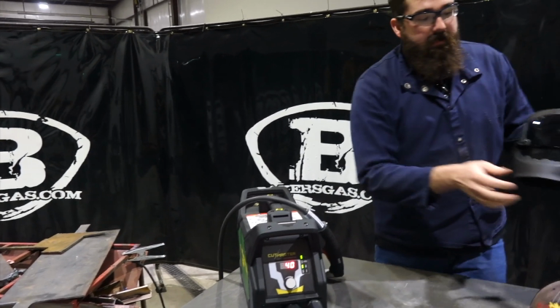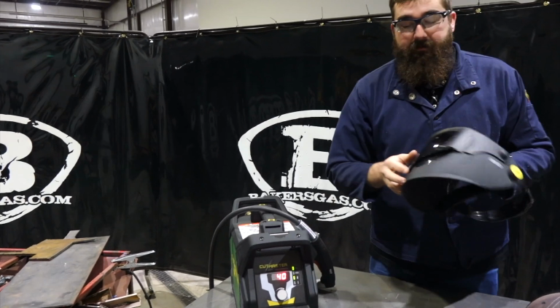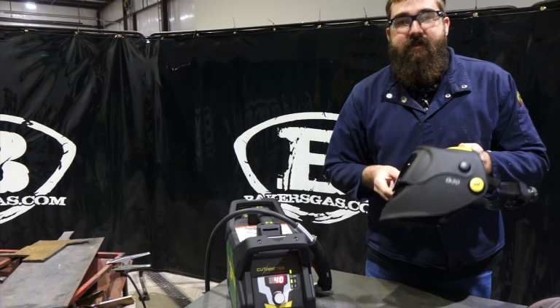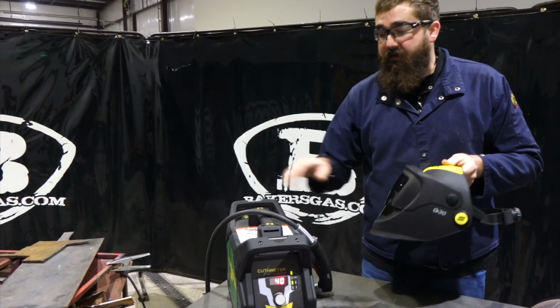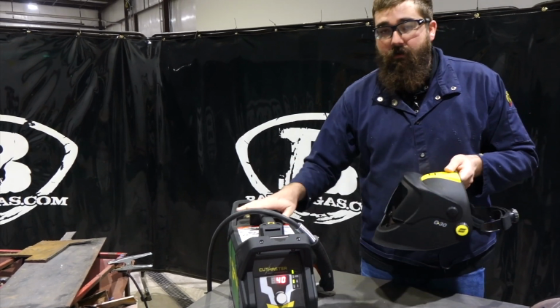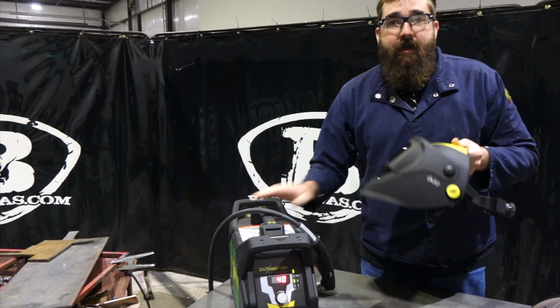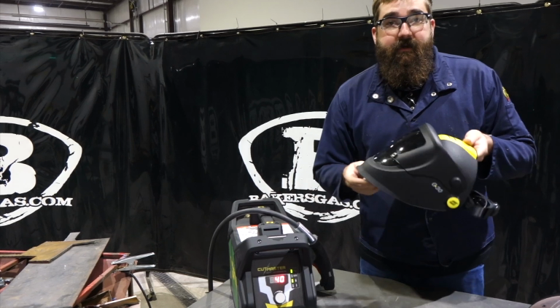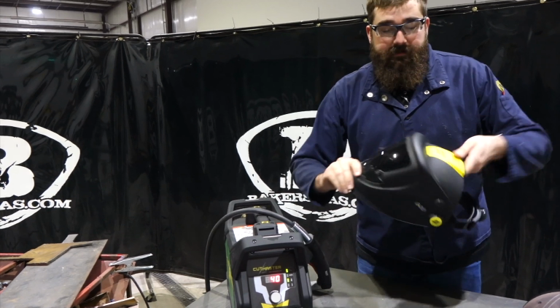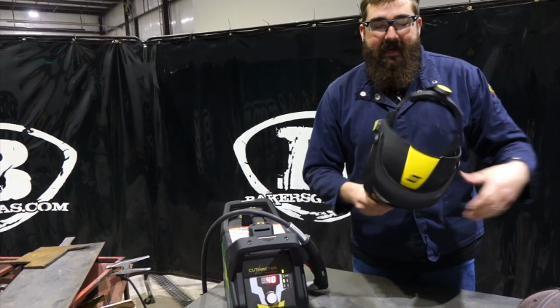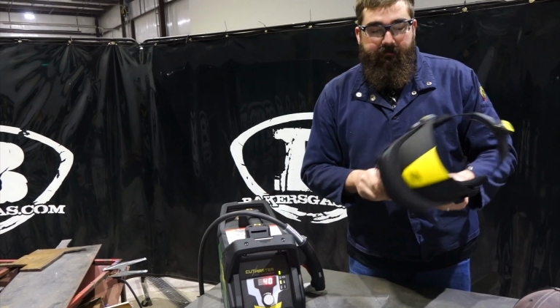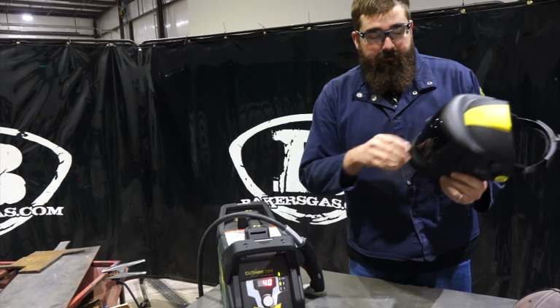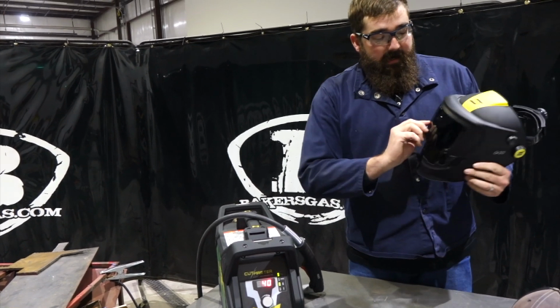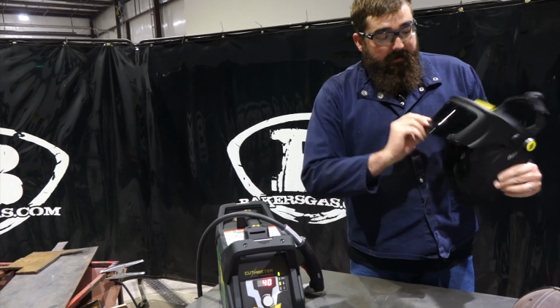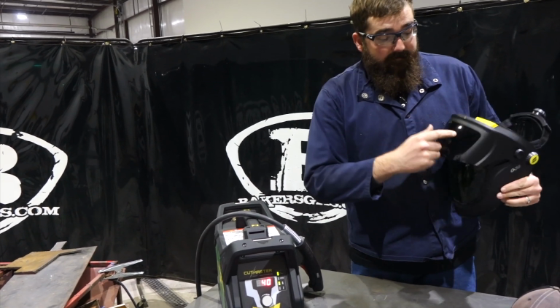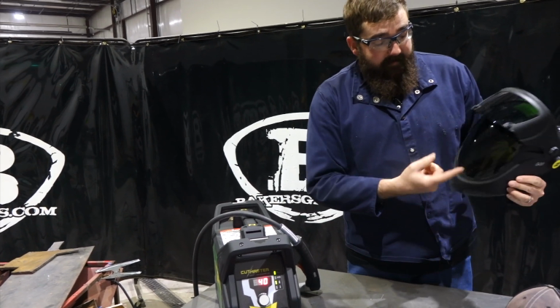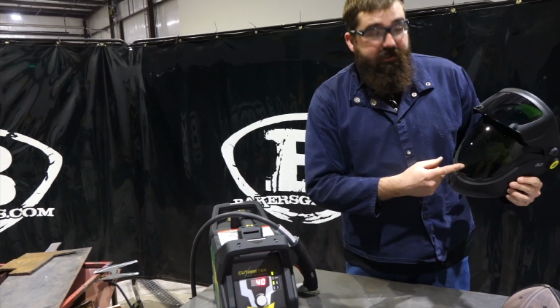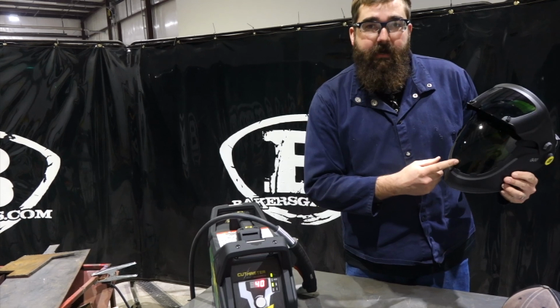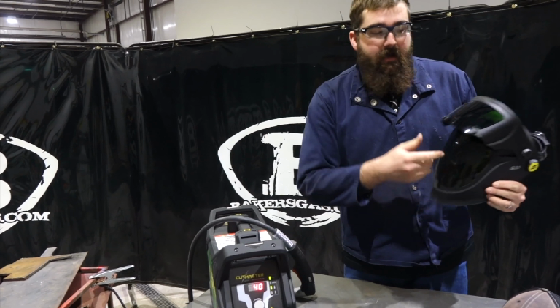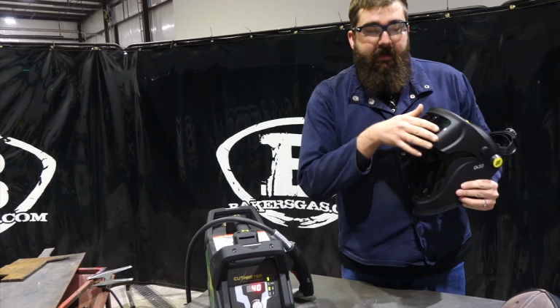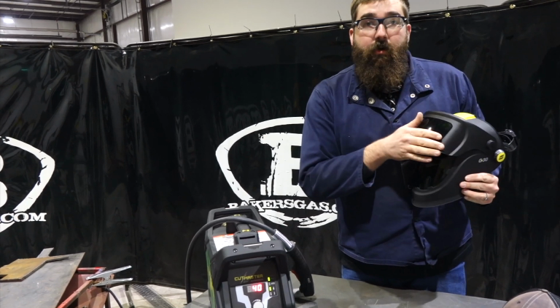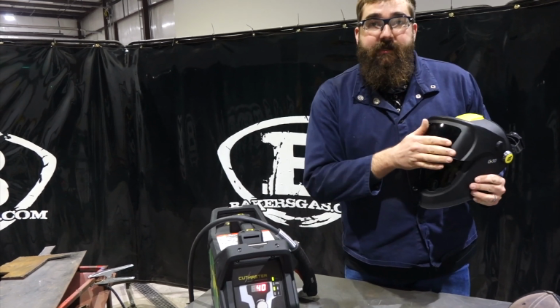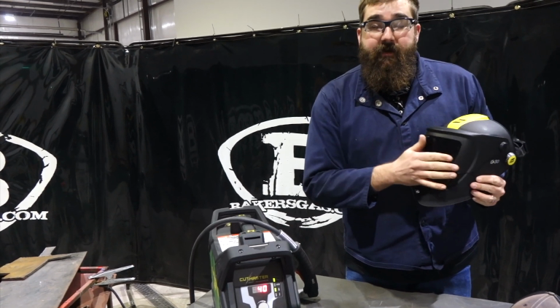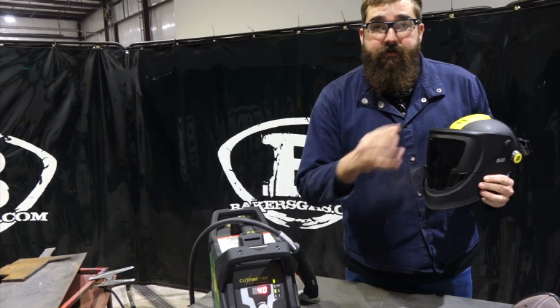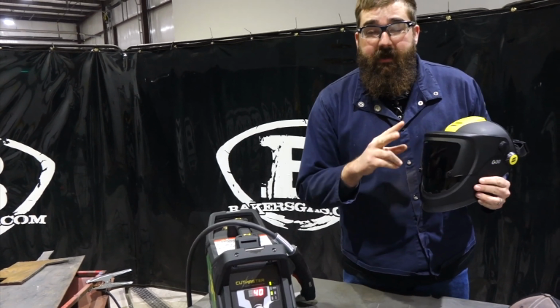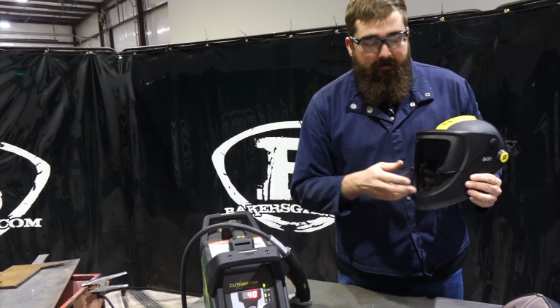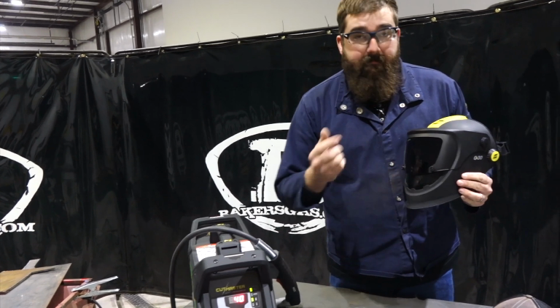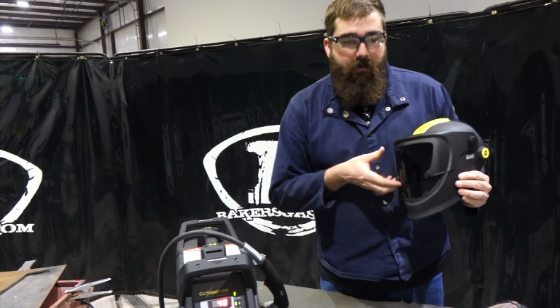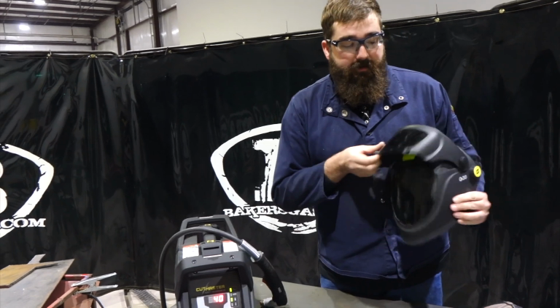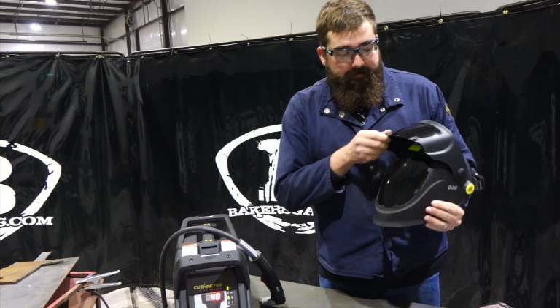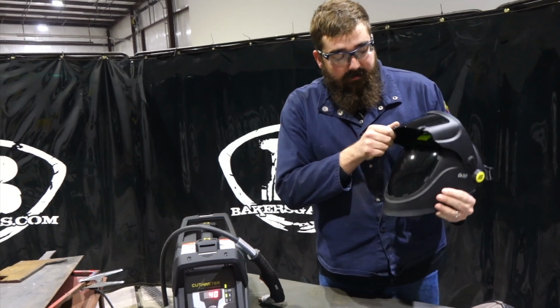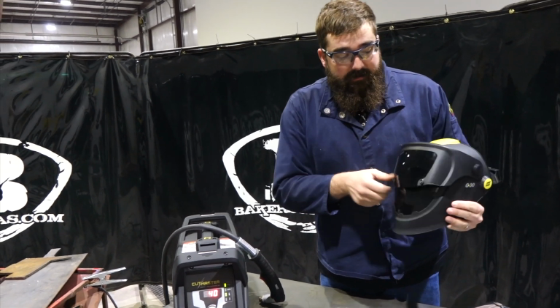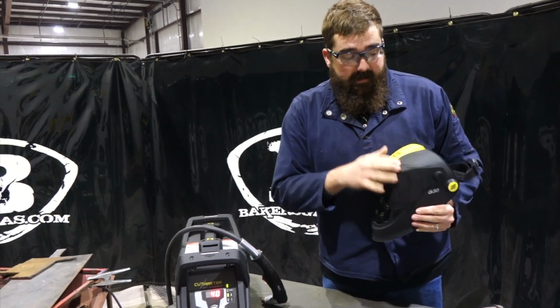With the first thousand units sold, this hood comes free — it's an $80 value. It has a shade five and shade three lens, making it a total of a shade seven. Those two together are nominally eight, but you get a minus one when you combine them, so it makes it a shade seven.